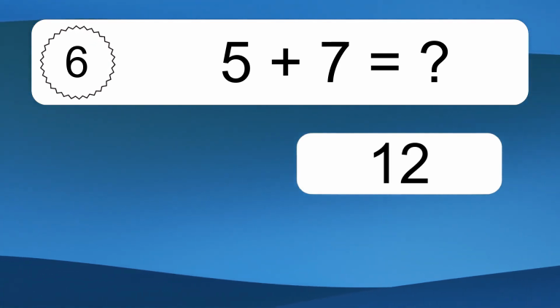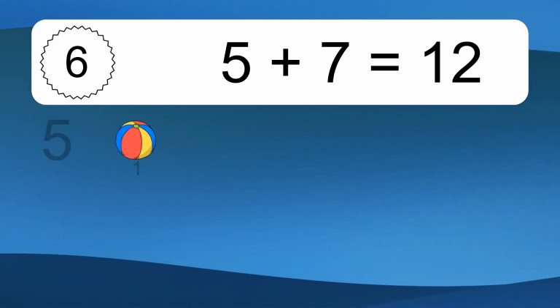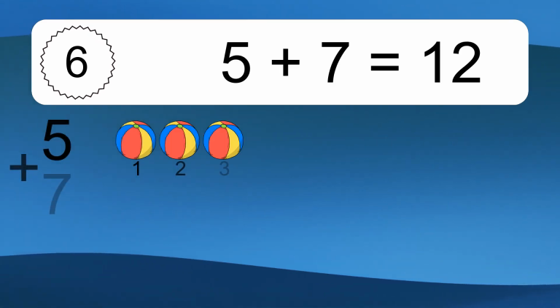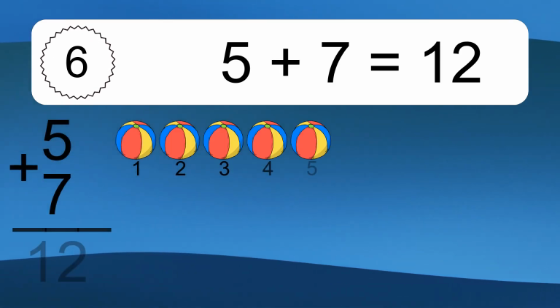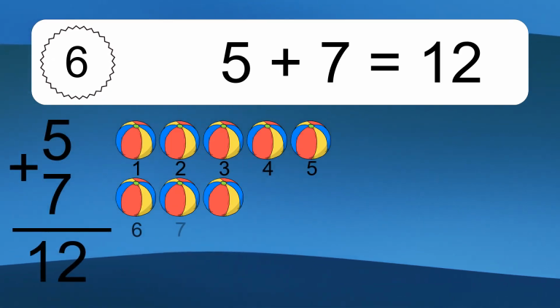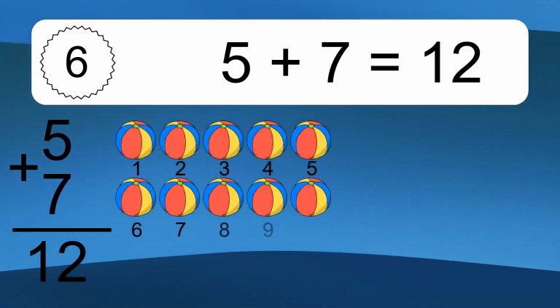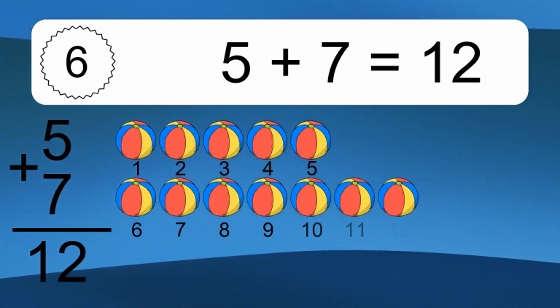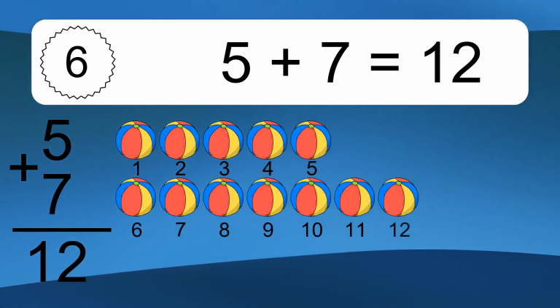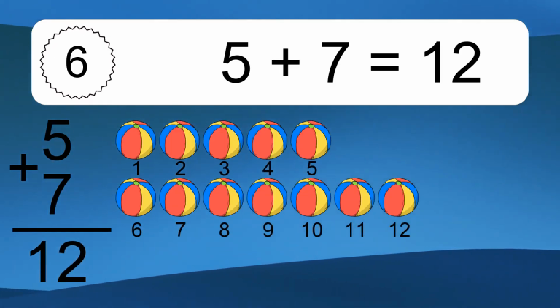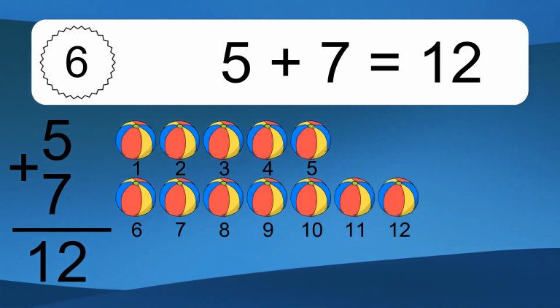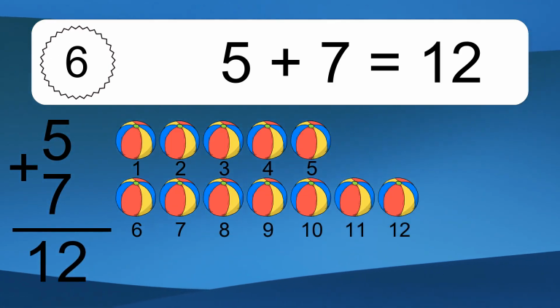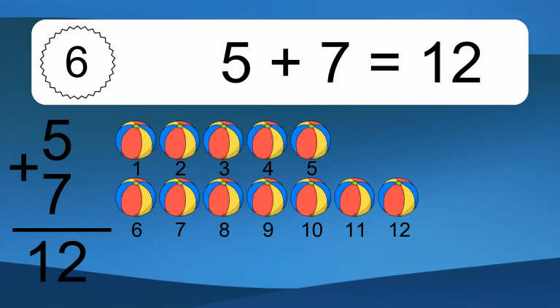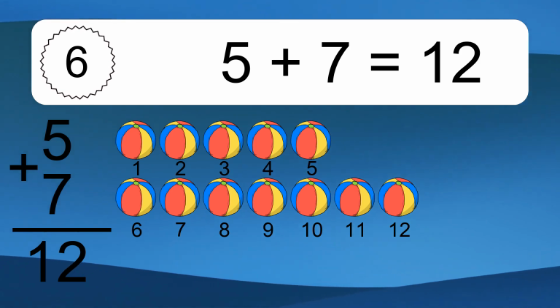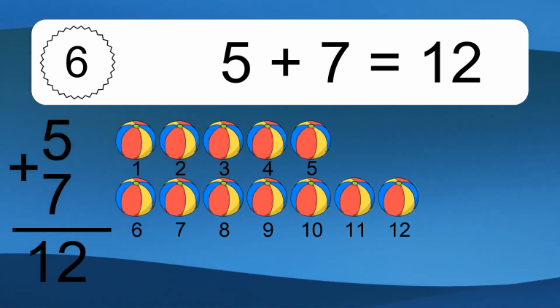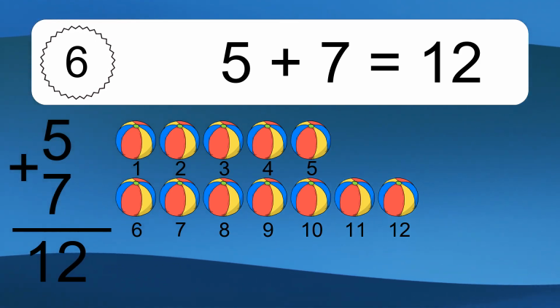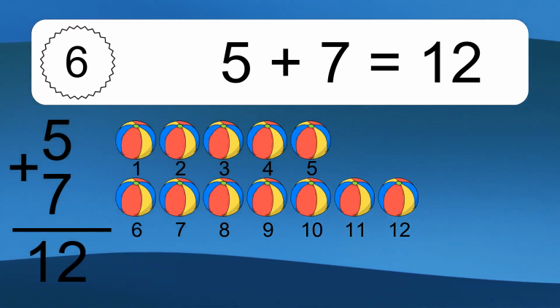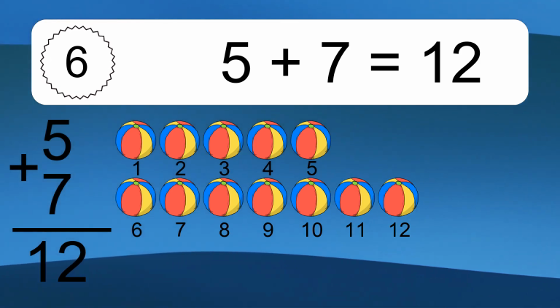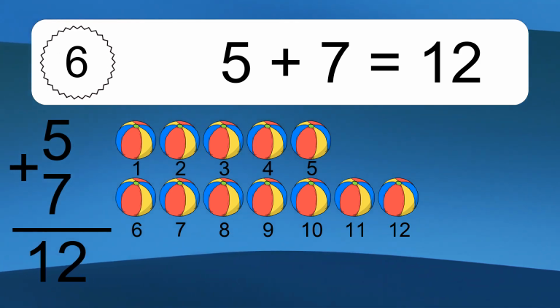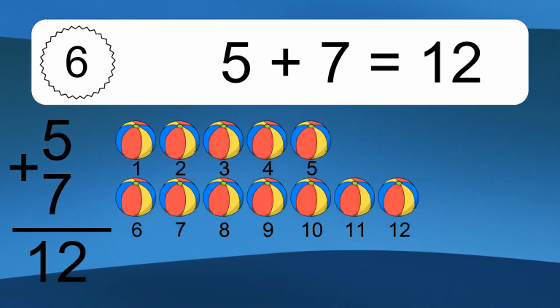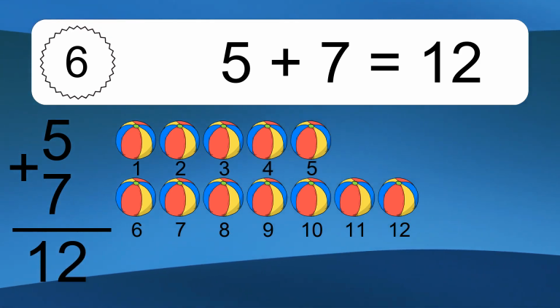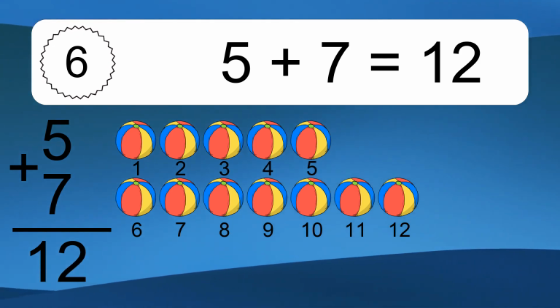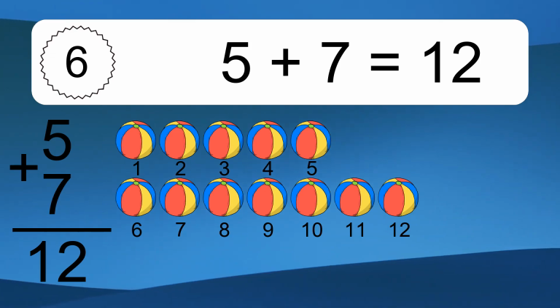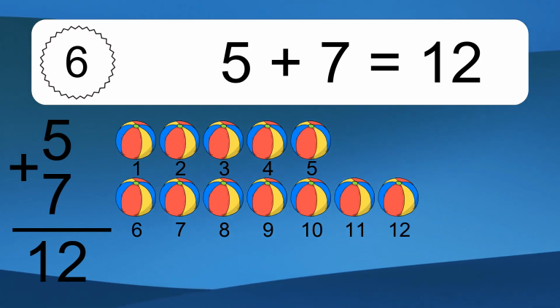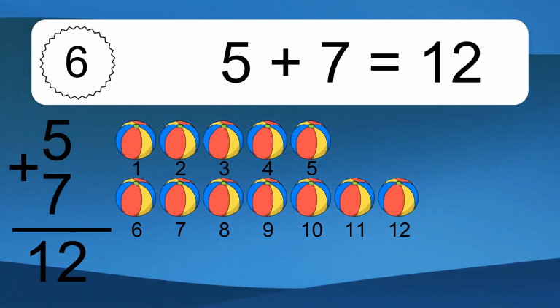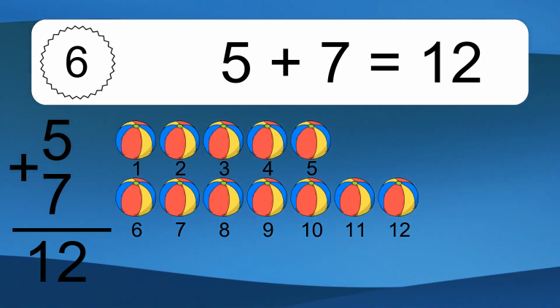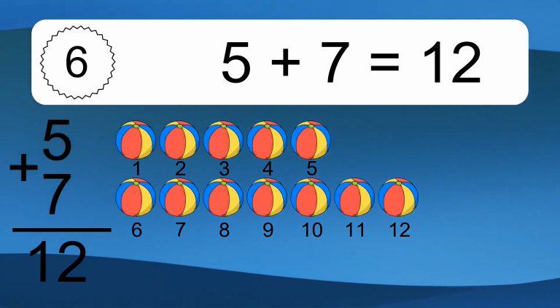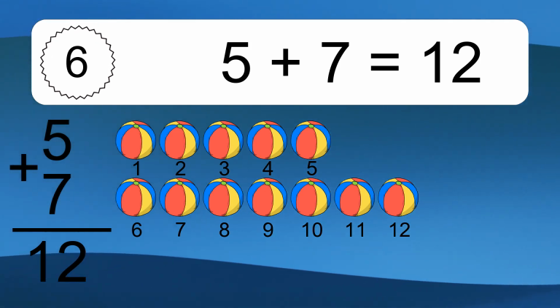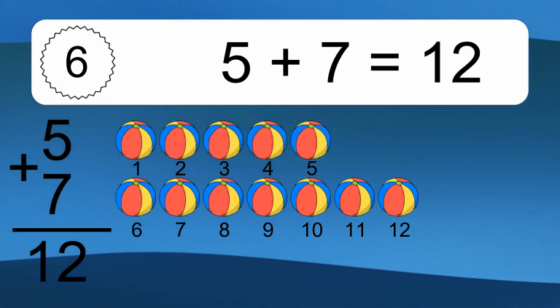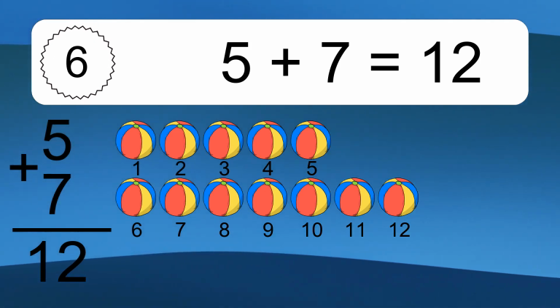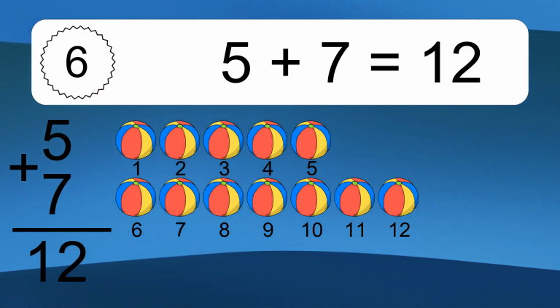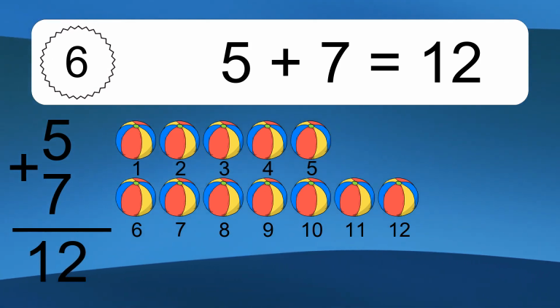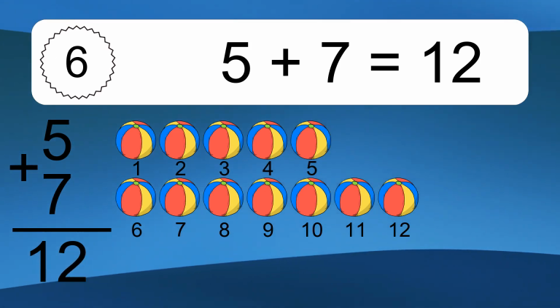5 plus 7 equals what? 5 plus 7 equals 12. Let's count it: 1, 2, 3, 4, 5, 6, 7, 8, 9, 10, 11, 12.